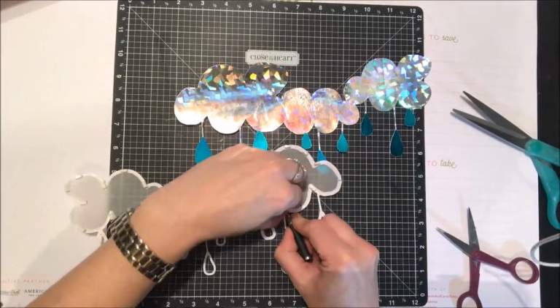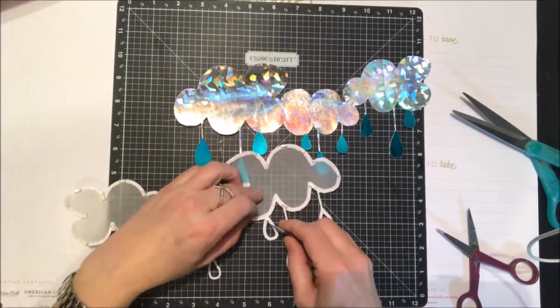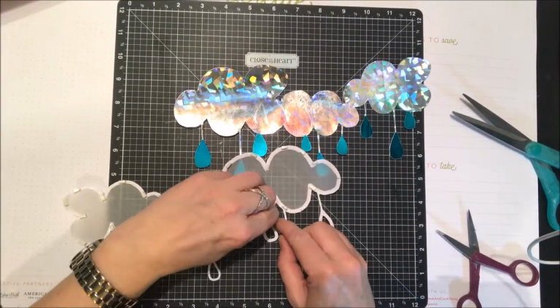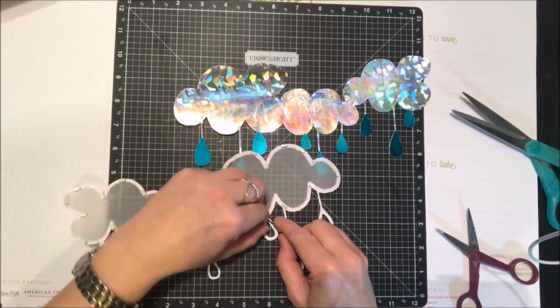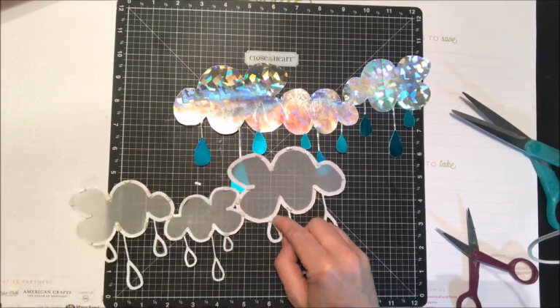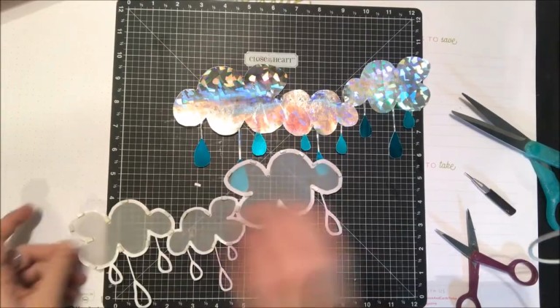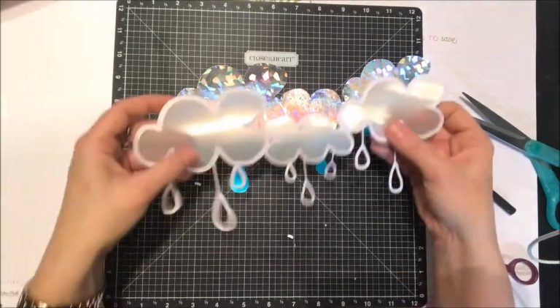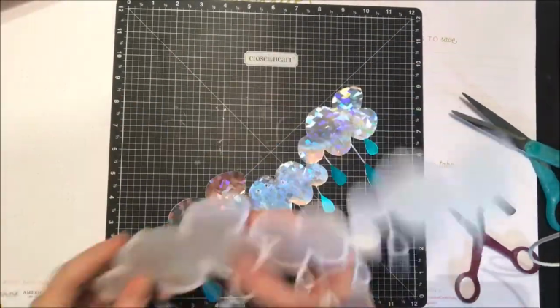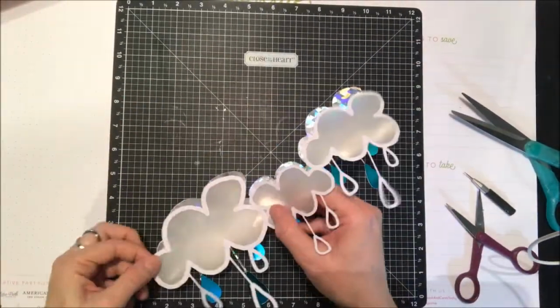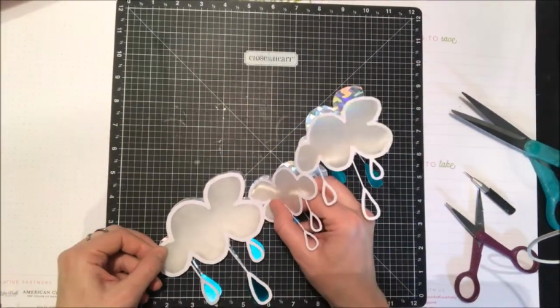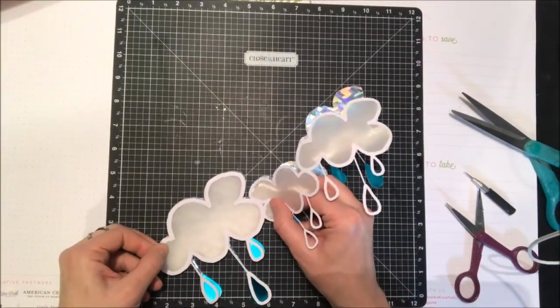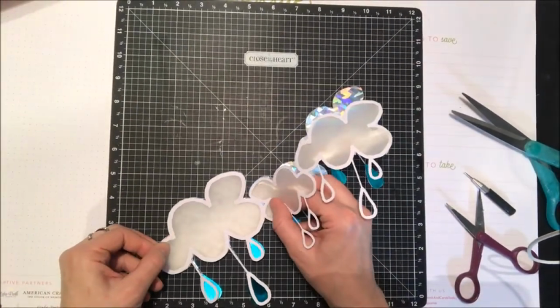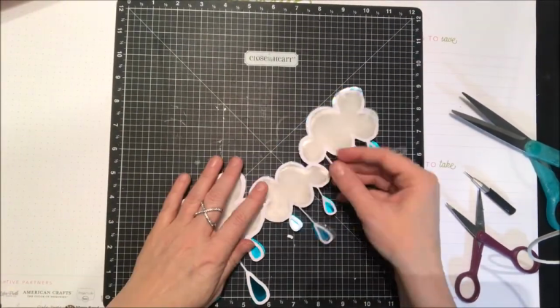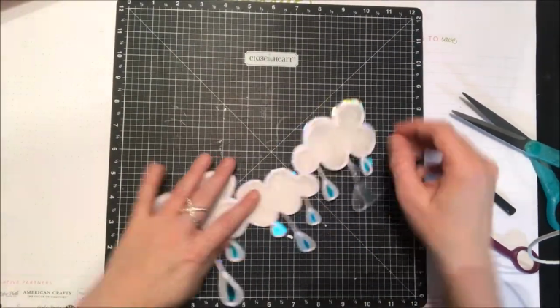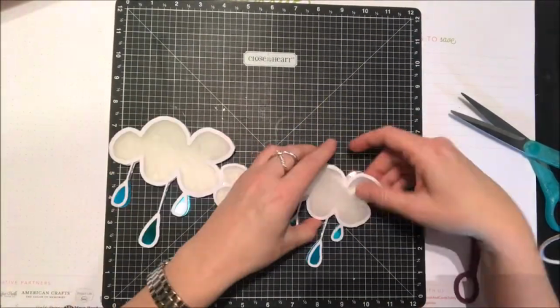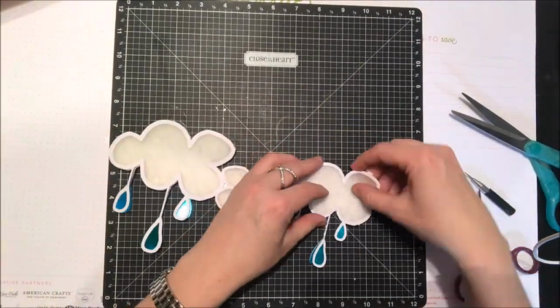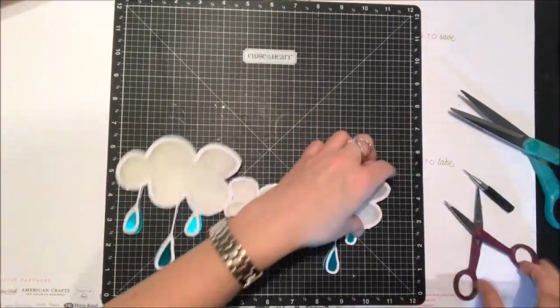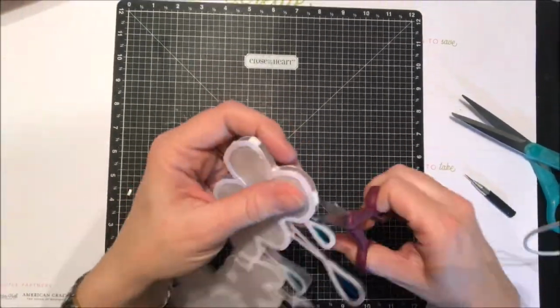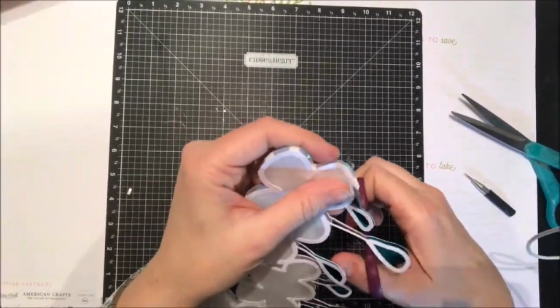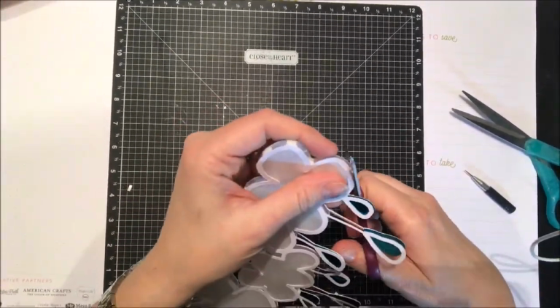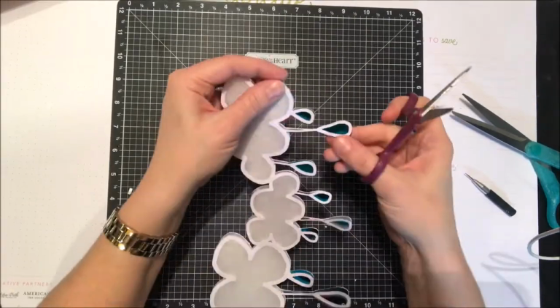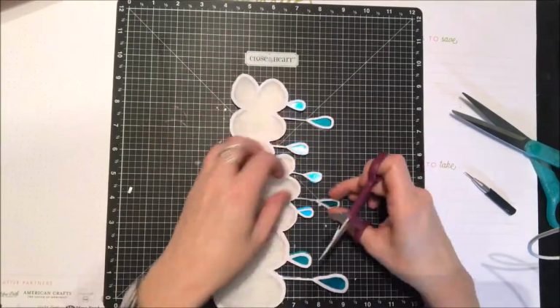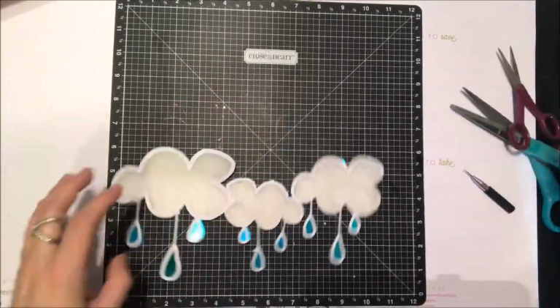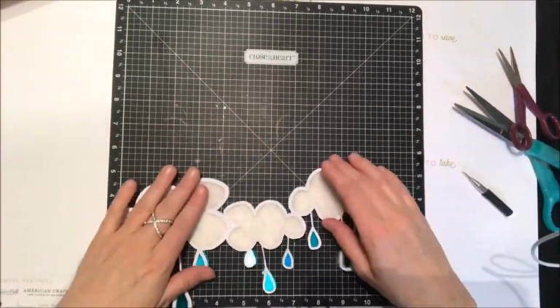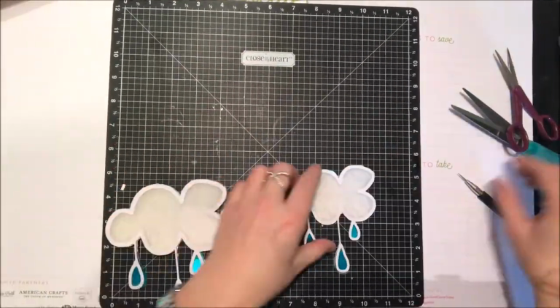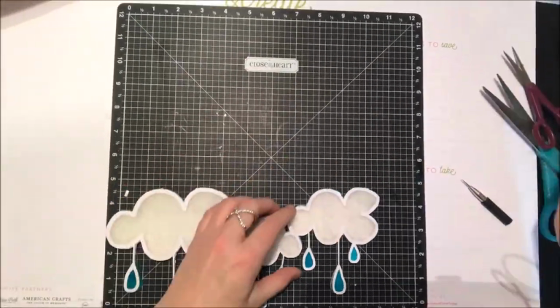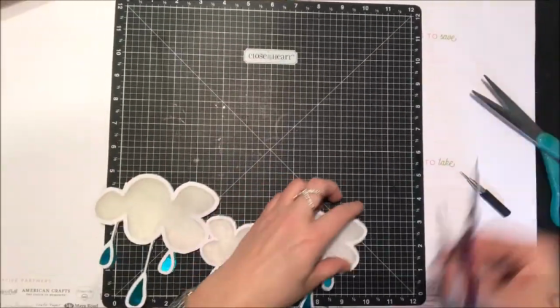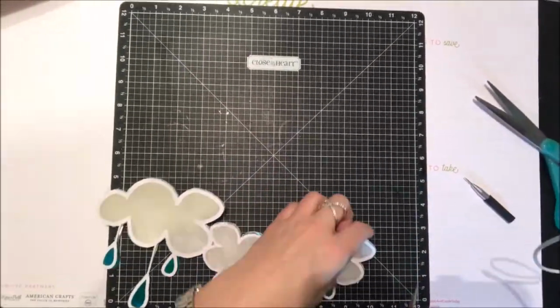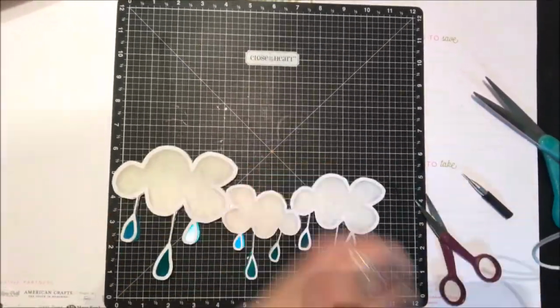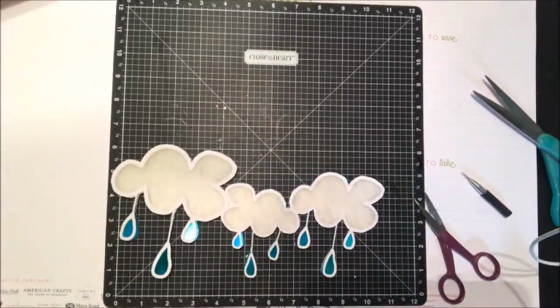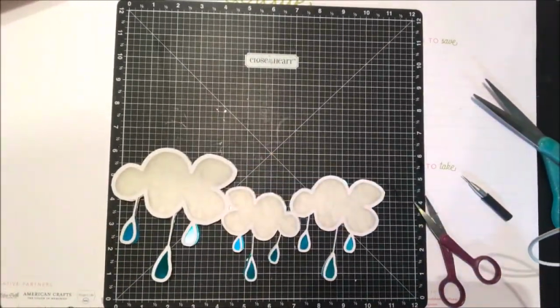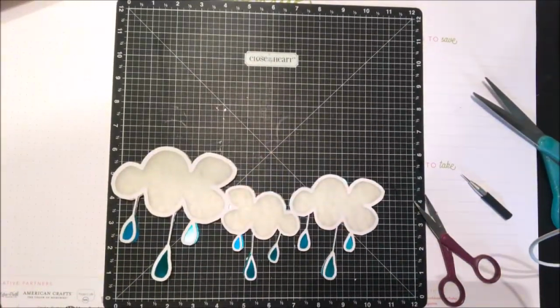I'm going to get this stuck down over top — it's pretty easy just to line the whole thing up, and there you go.